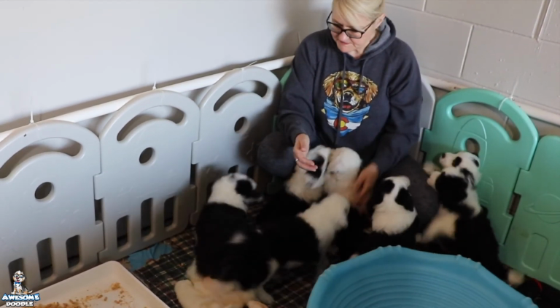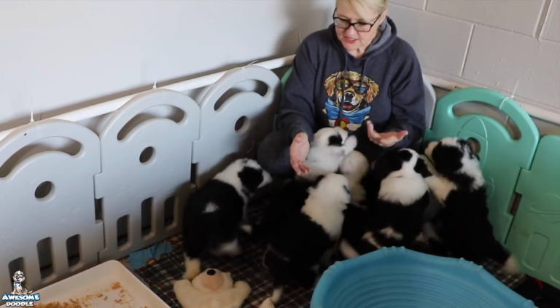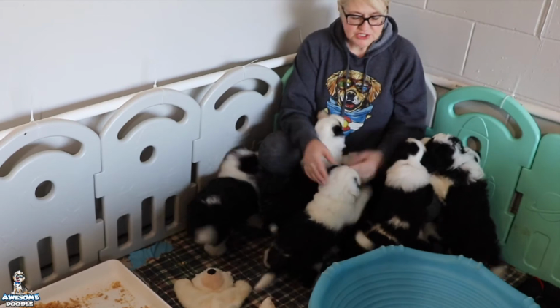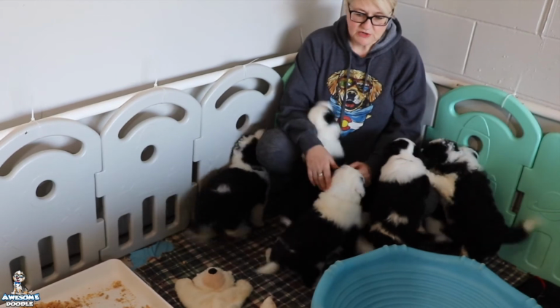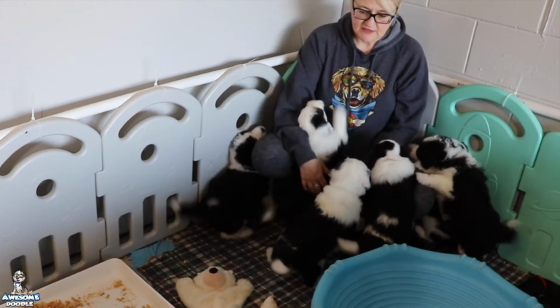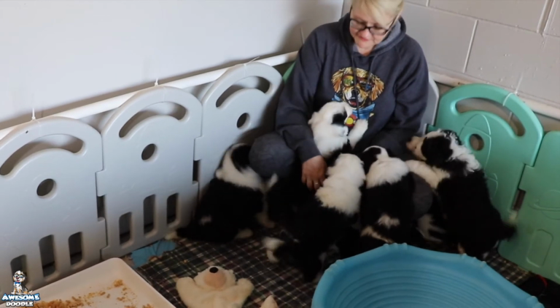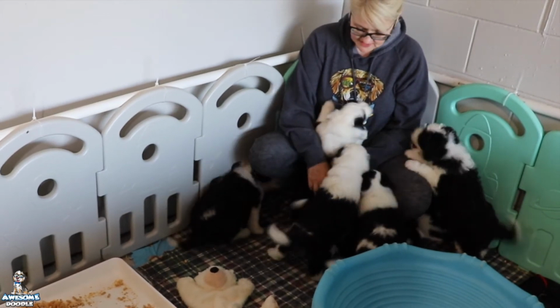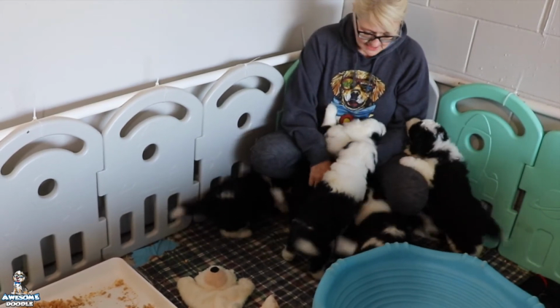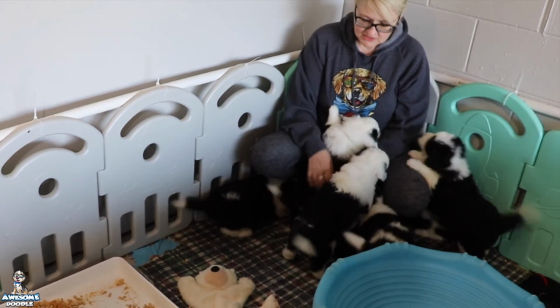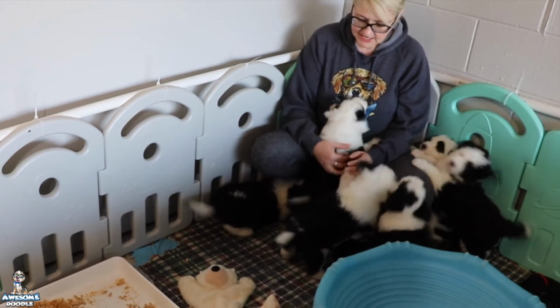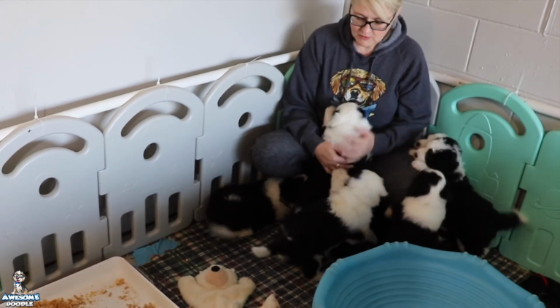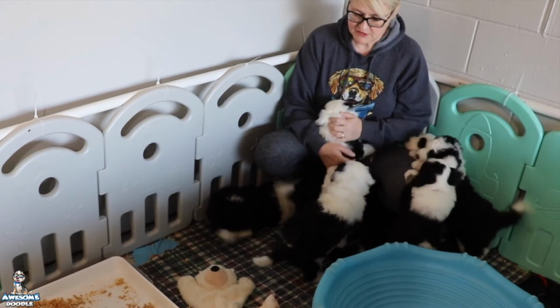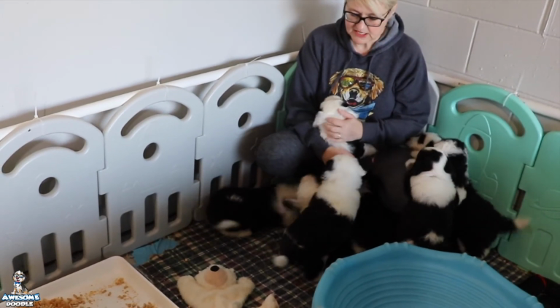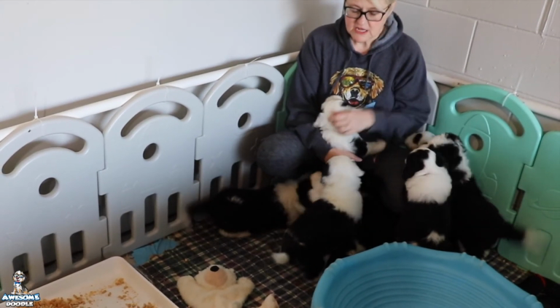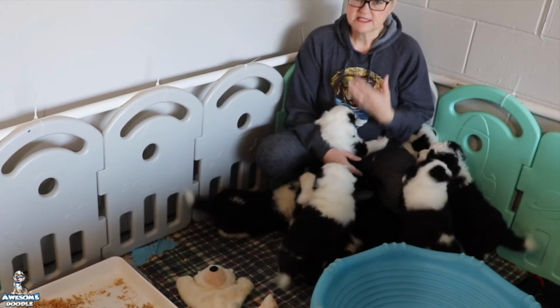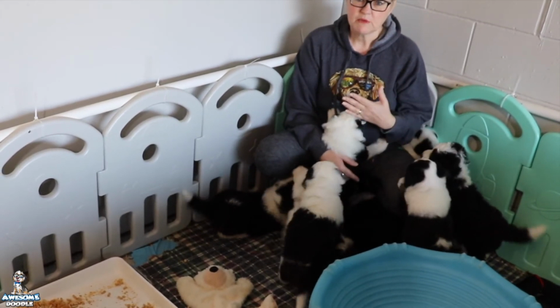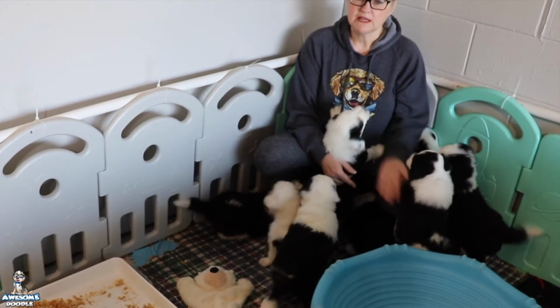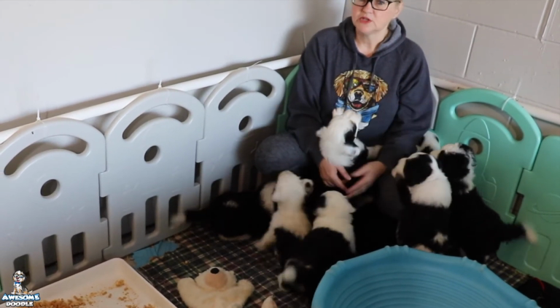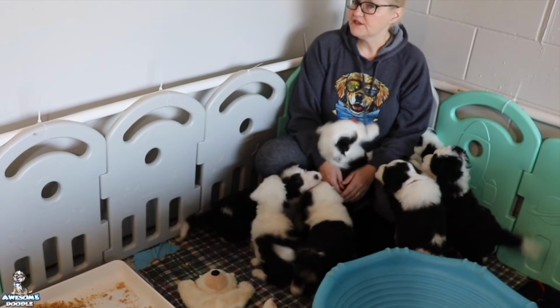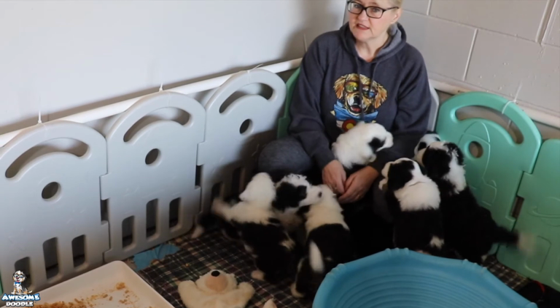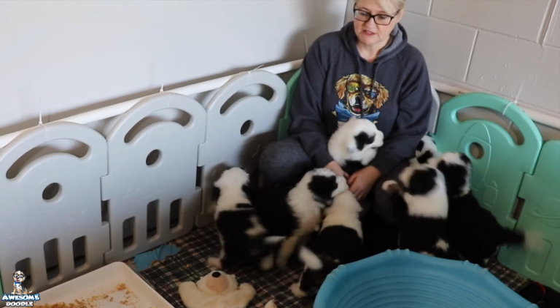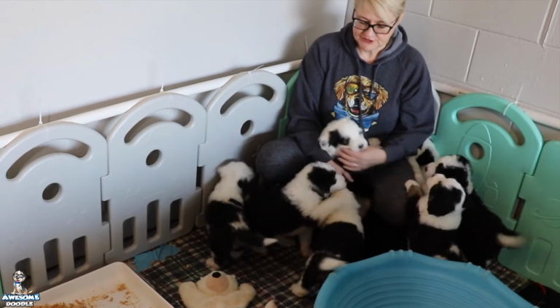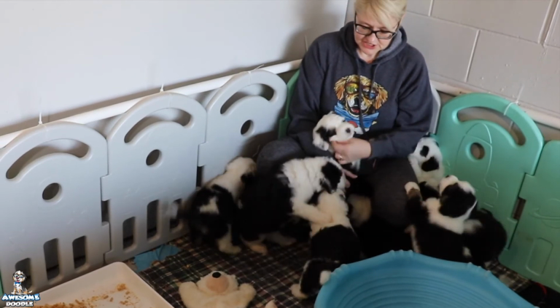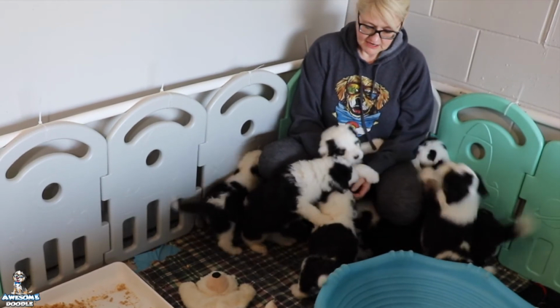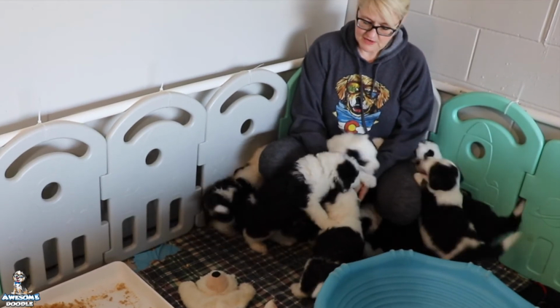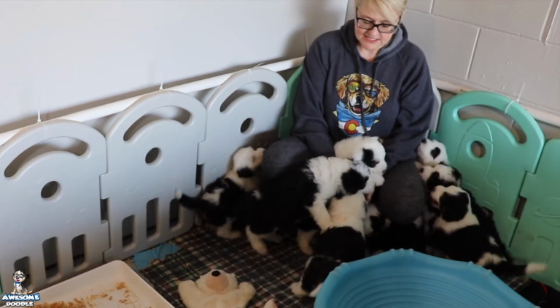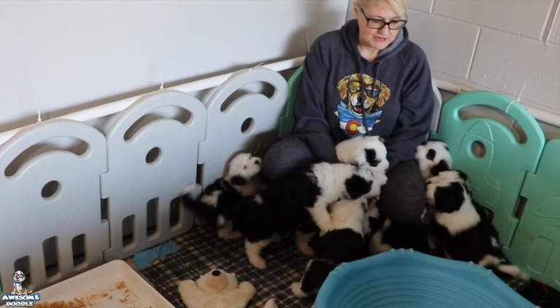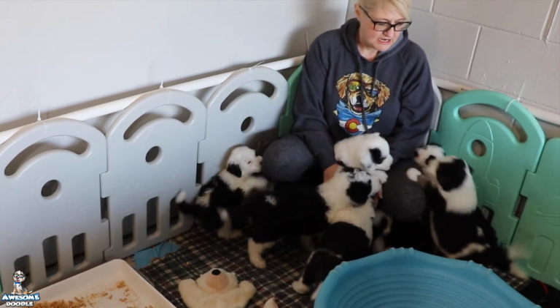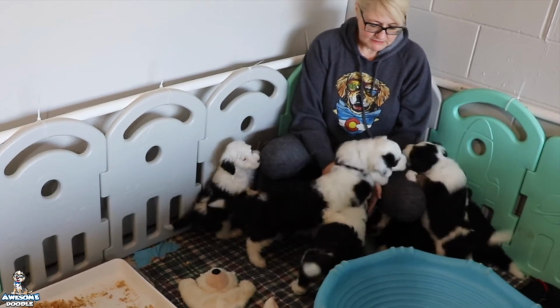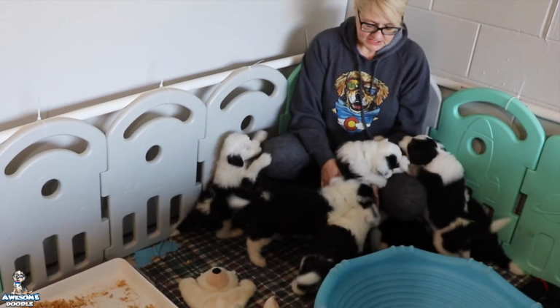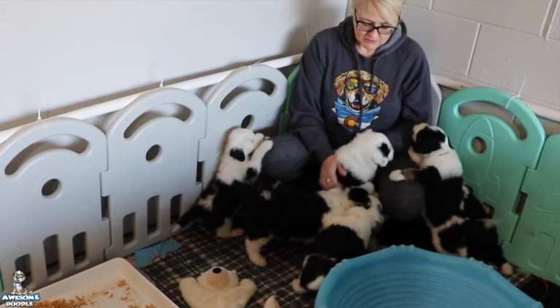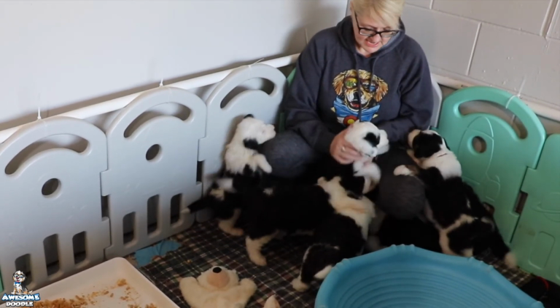They're just doing great — they're fun, they're happy, they're all gaining weight perfectly. This coming week they will go to the vet for their first vet check. We're not anticipating any problems at all with that.